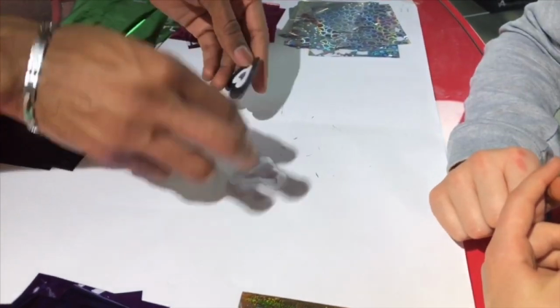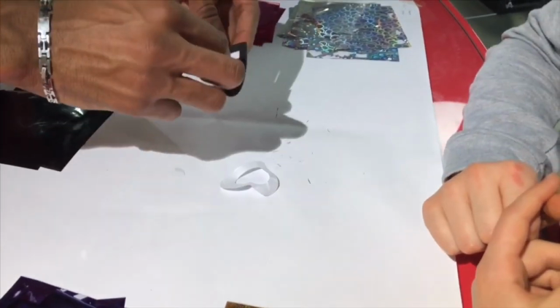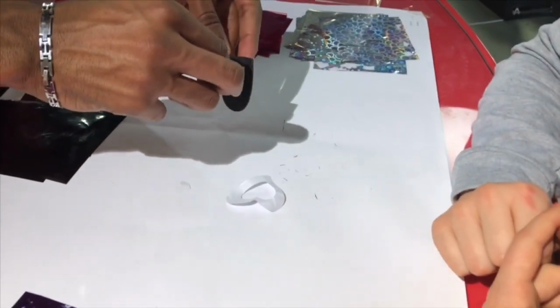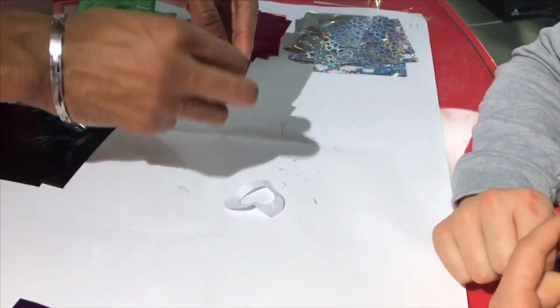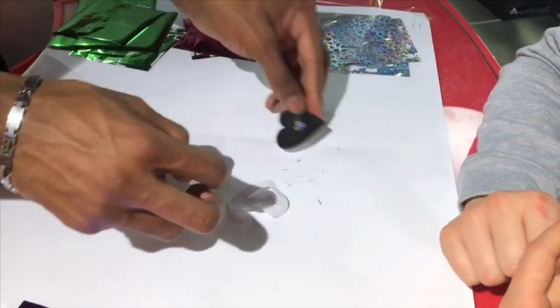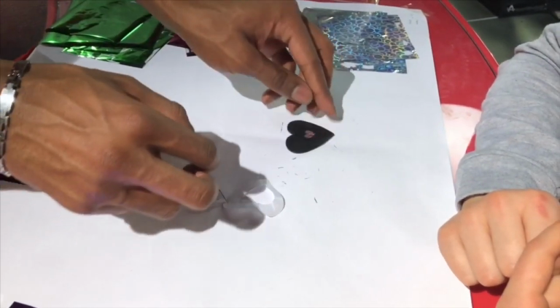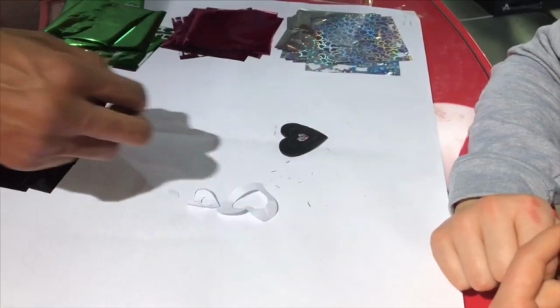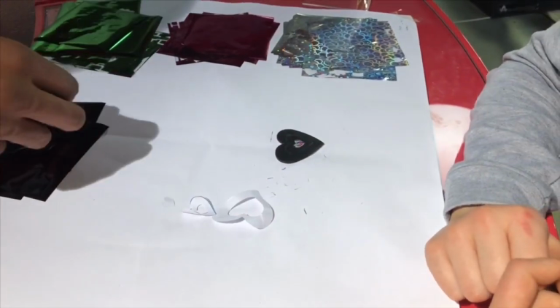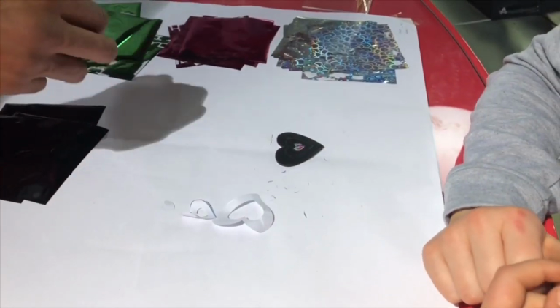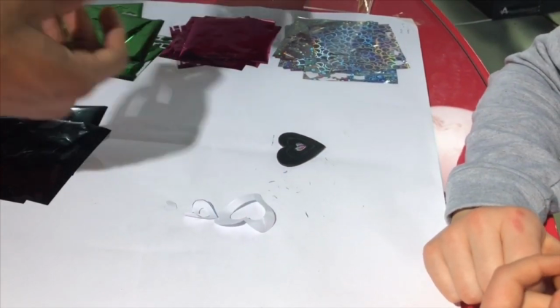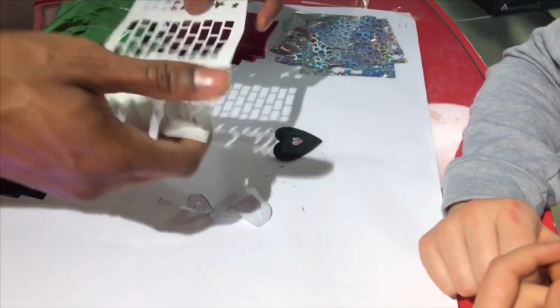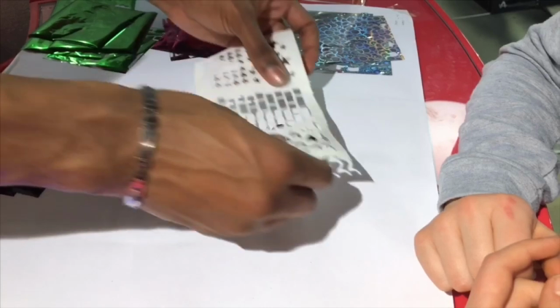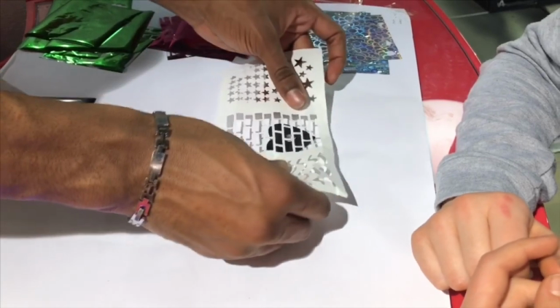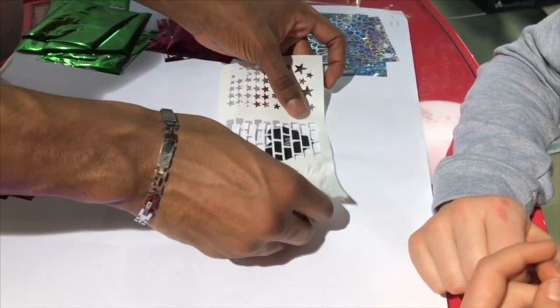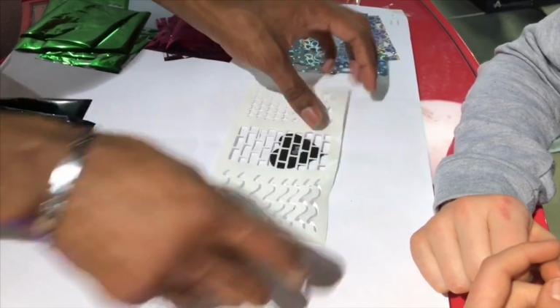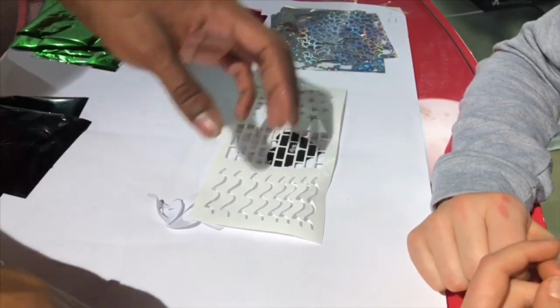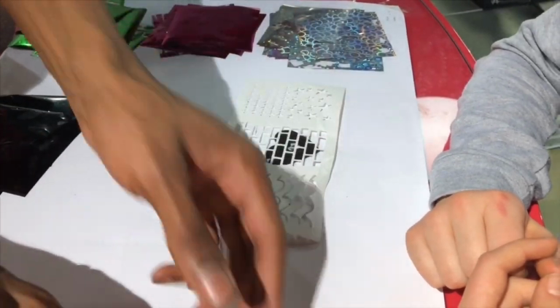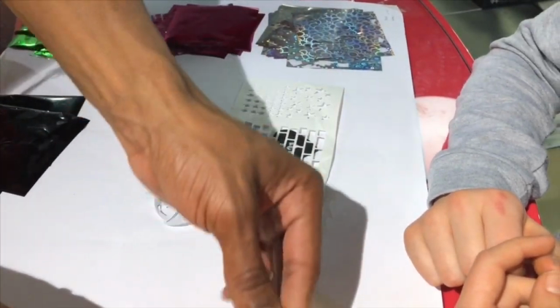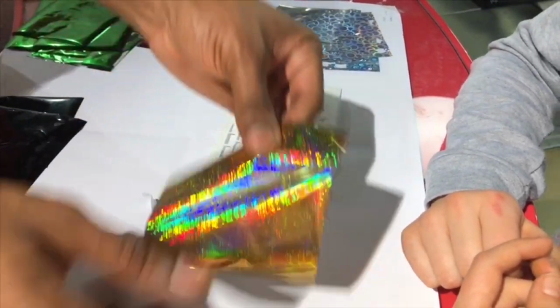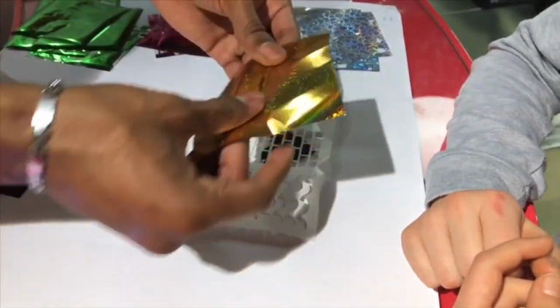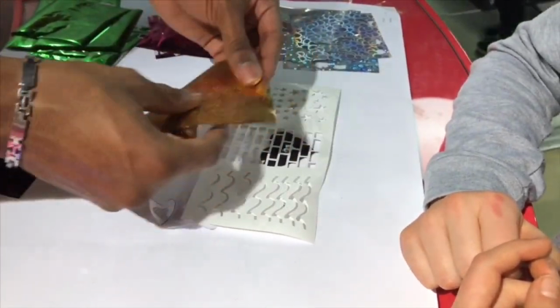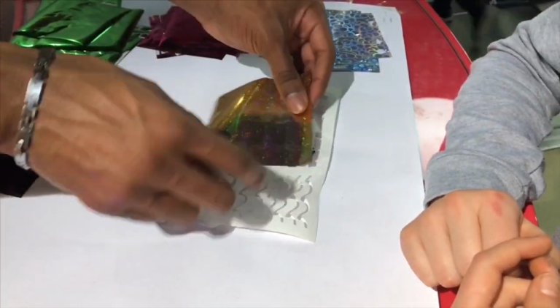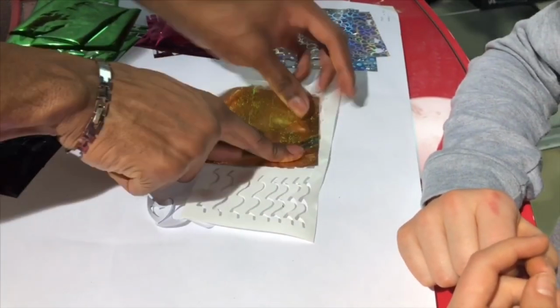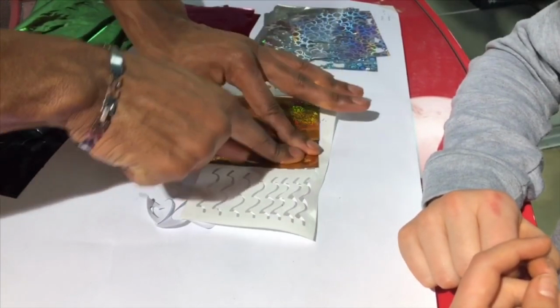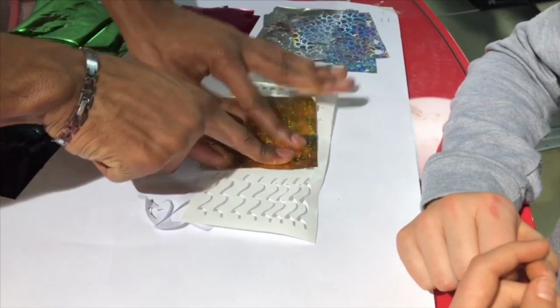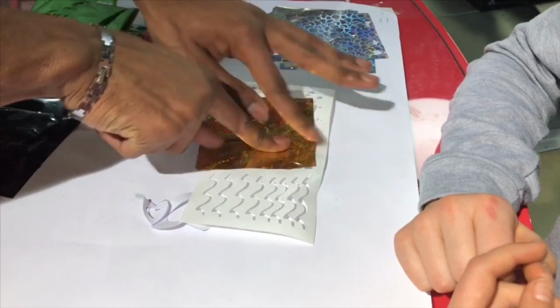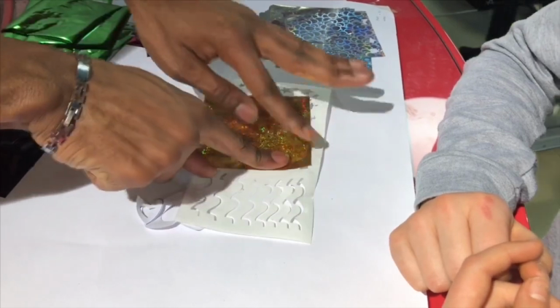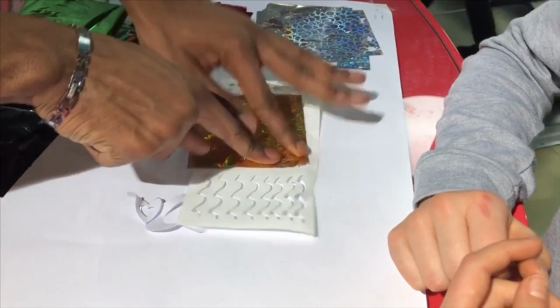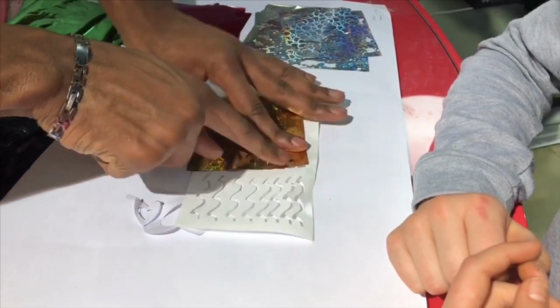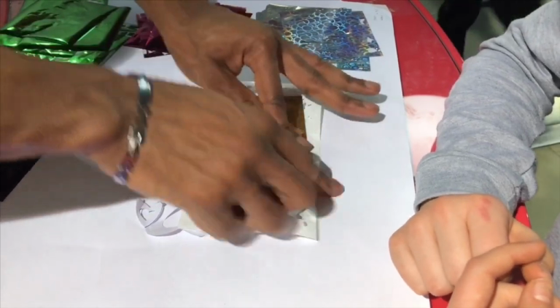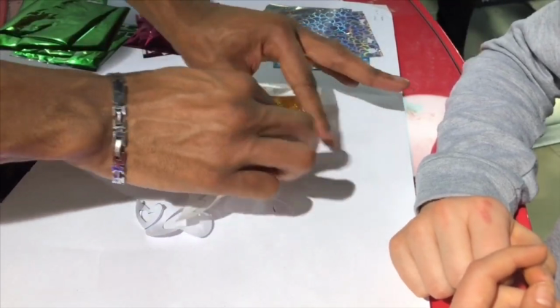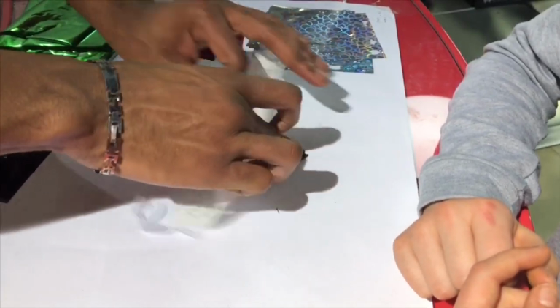You can use any color and different stencils to make different designs. How about golden bricks on a heart? Why not?